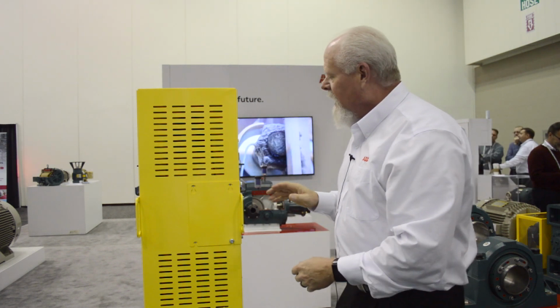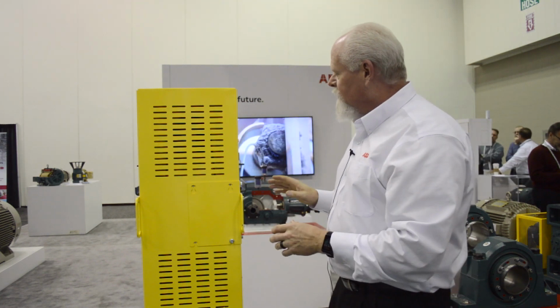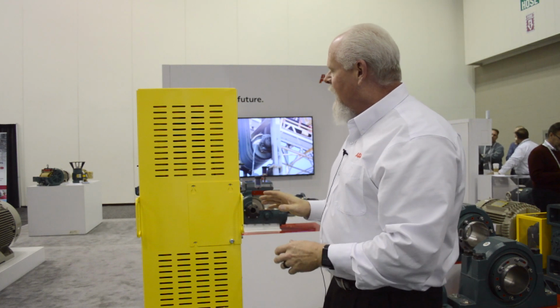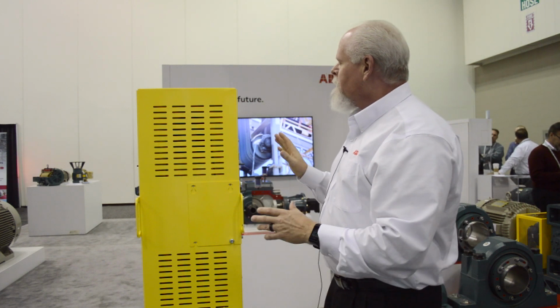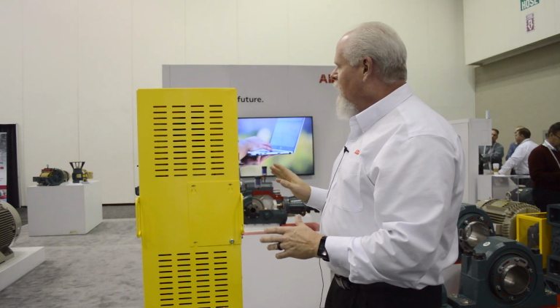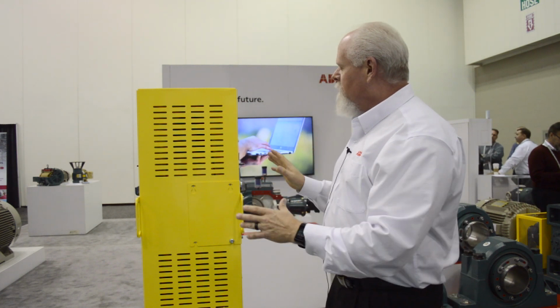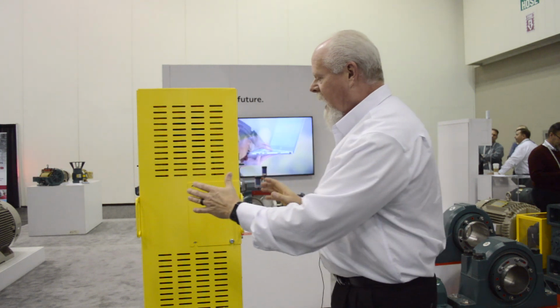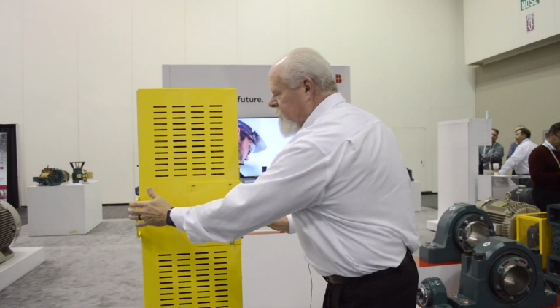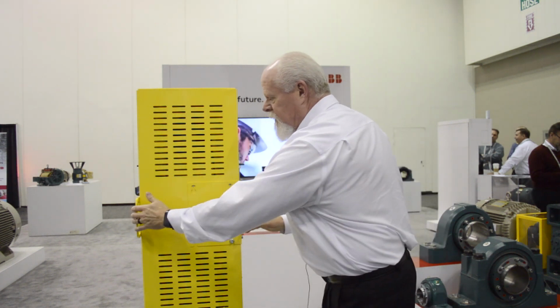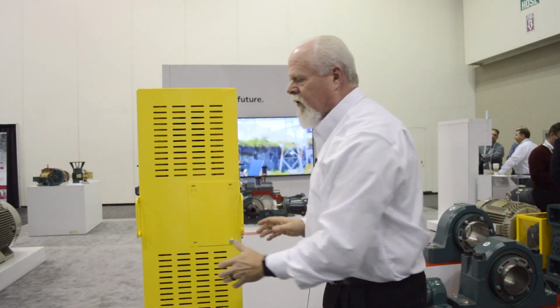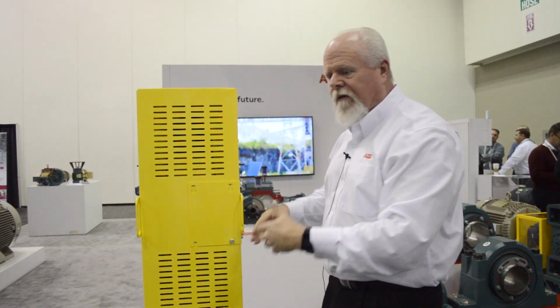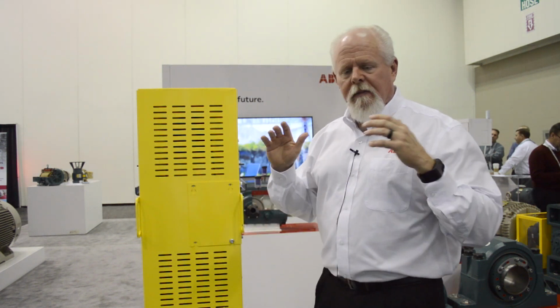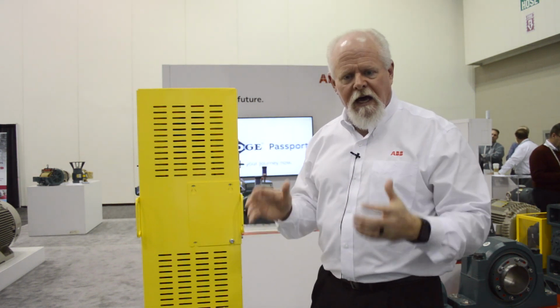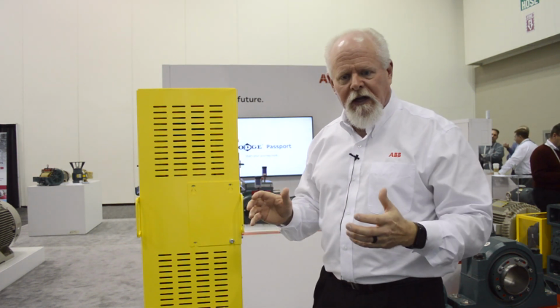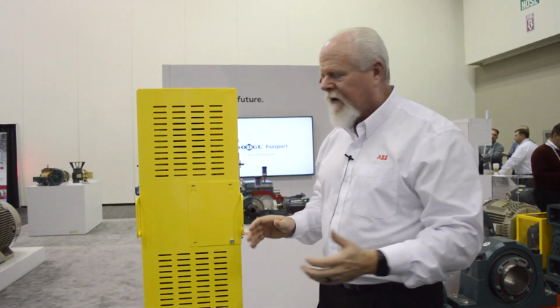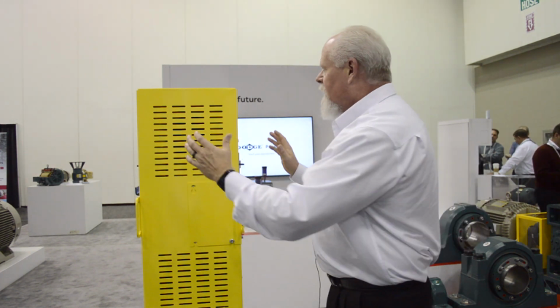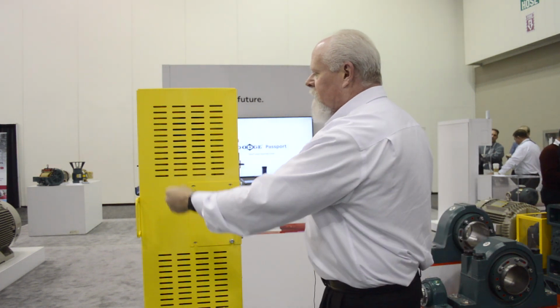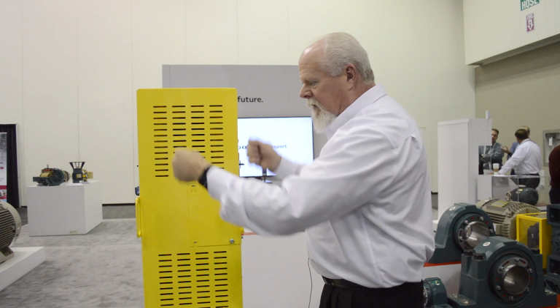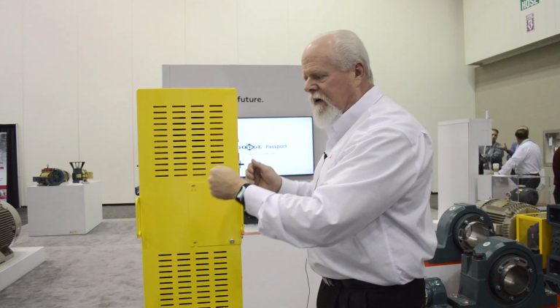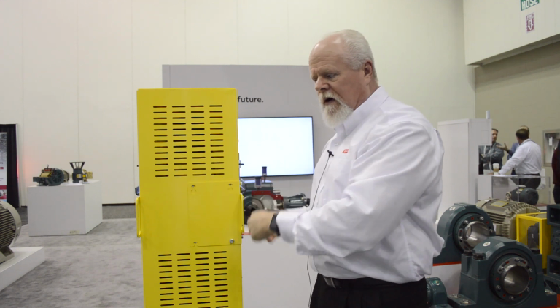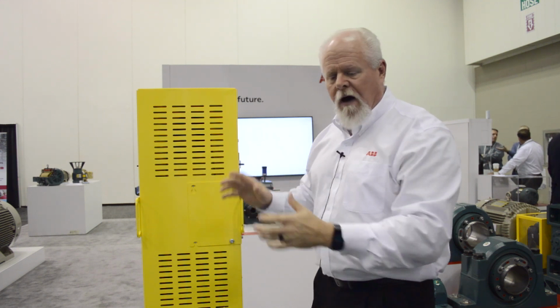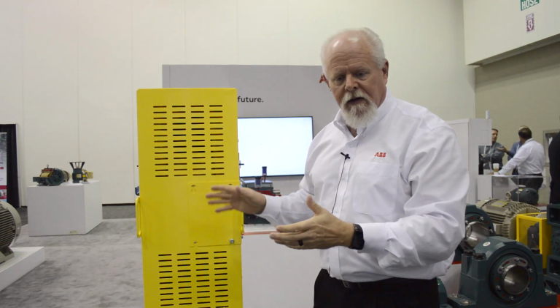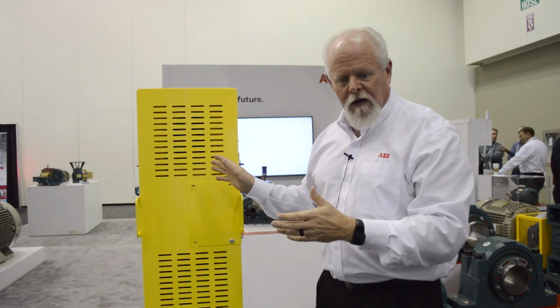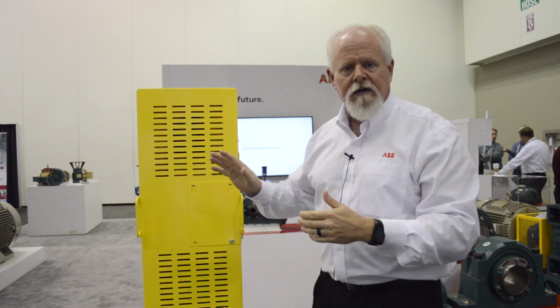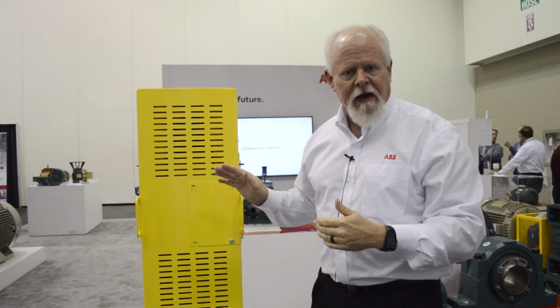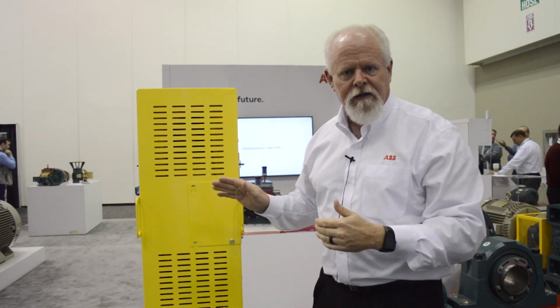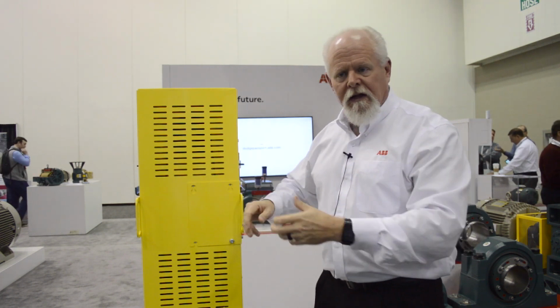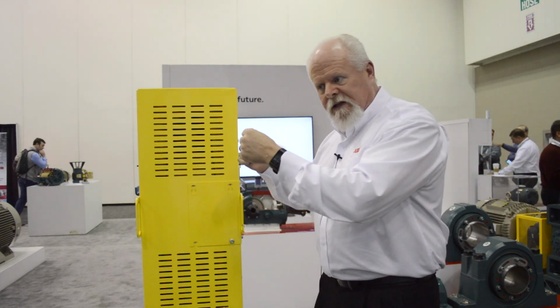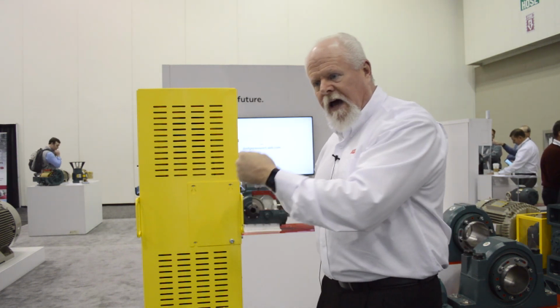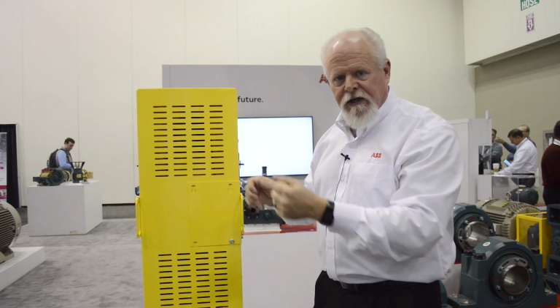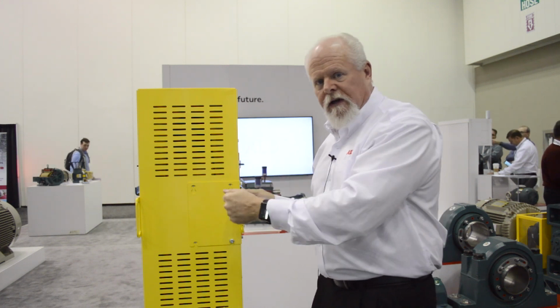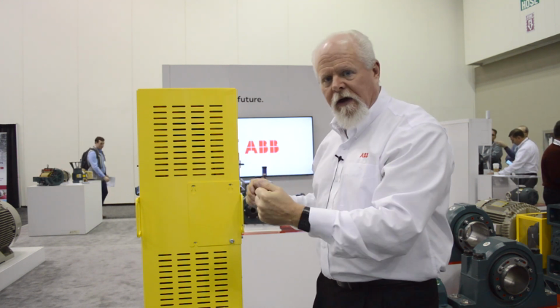In addition to that, we've also put handles on our zero through five sizes, because the covers are light enough to be able to pick them up off of the belt guard to inspect the belts. This makes it a lot easier to do this in the field.